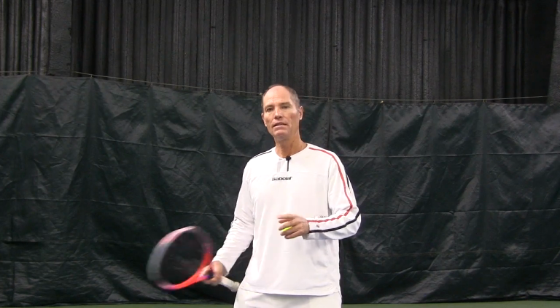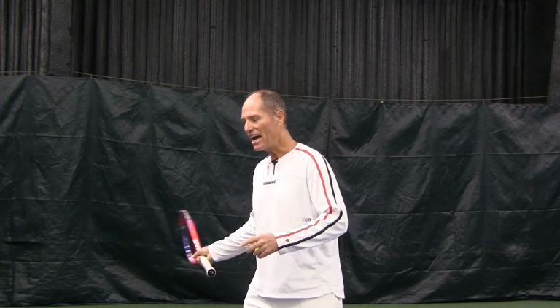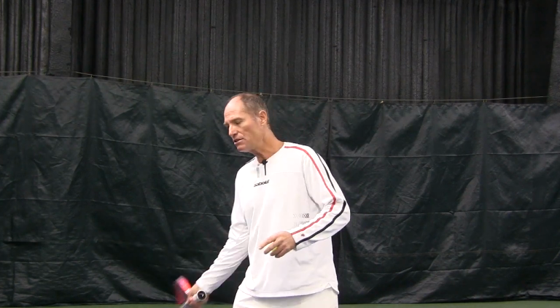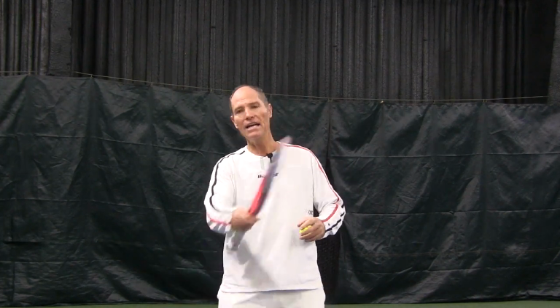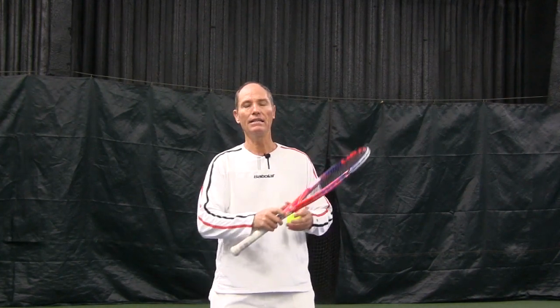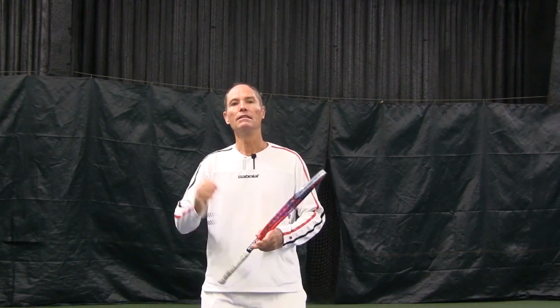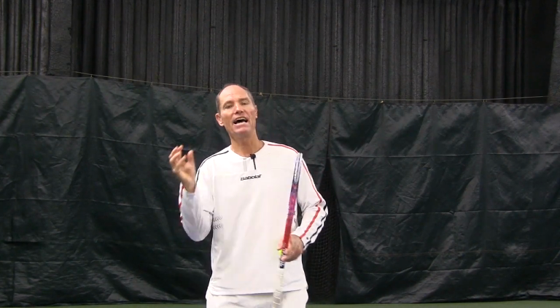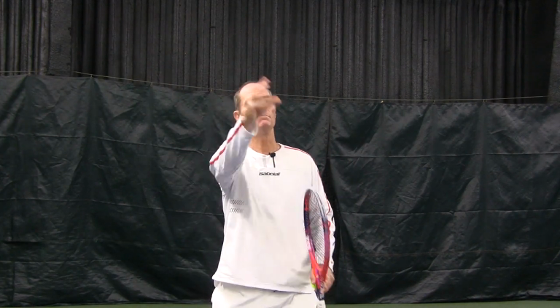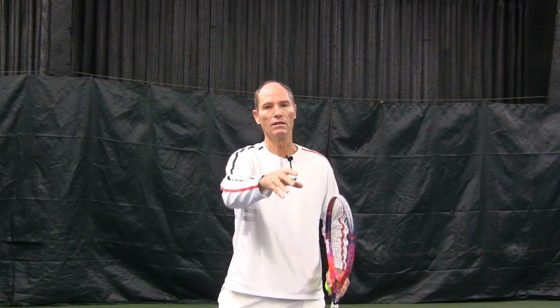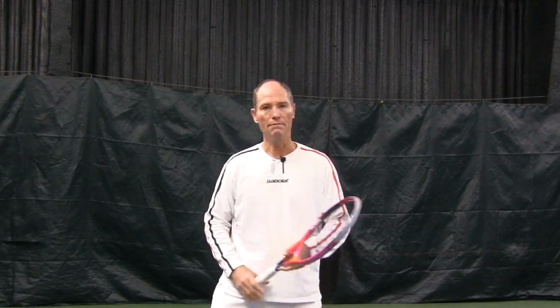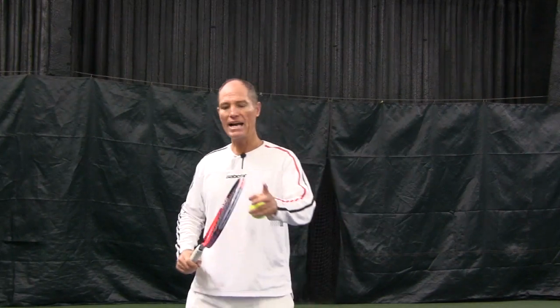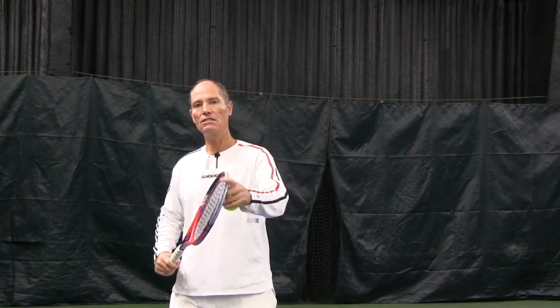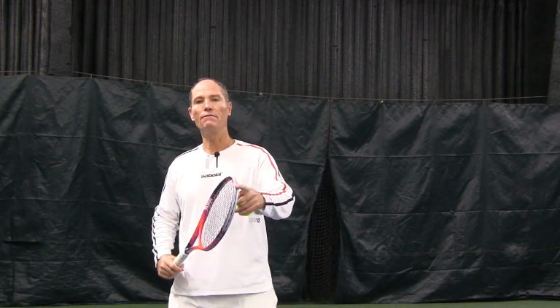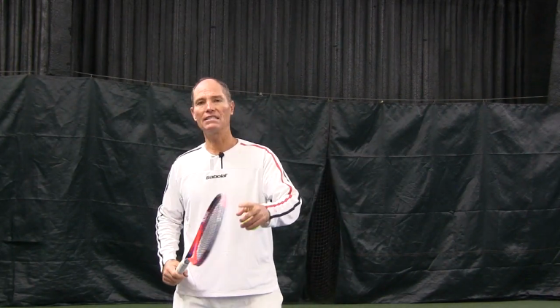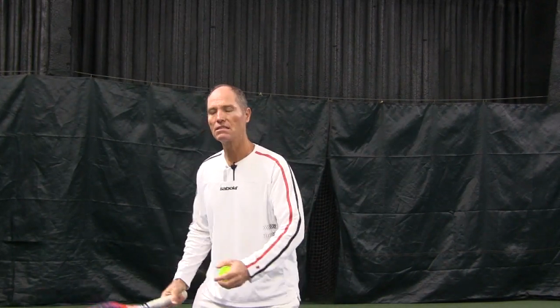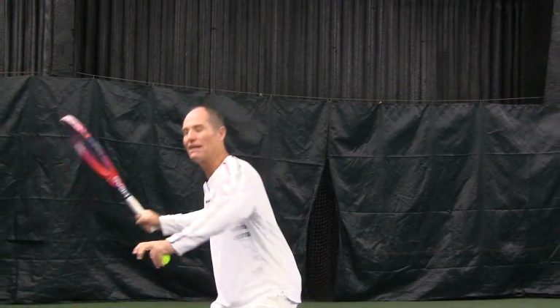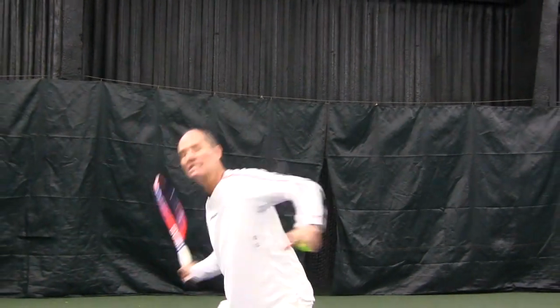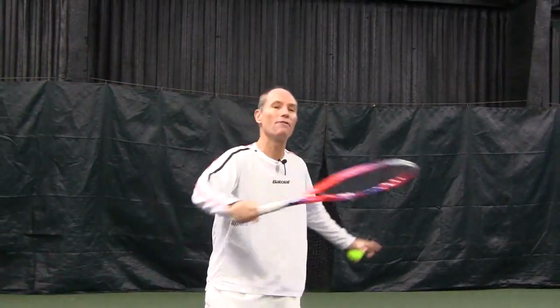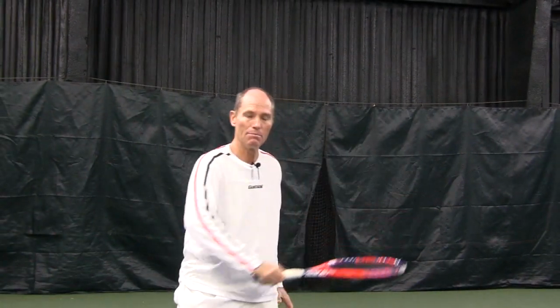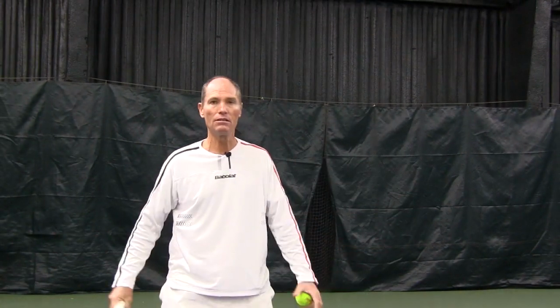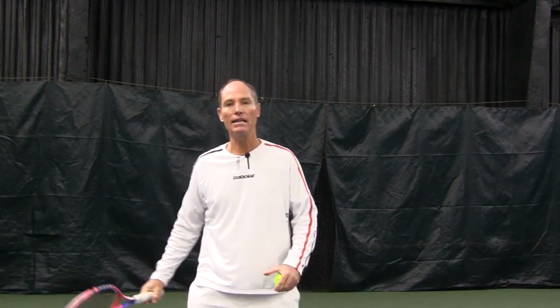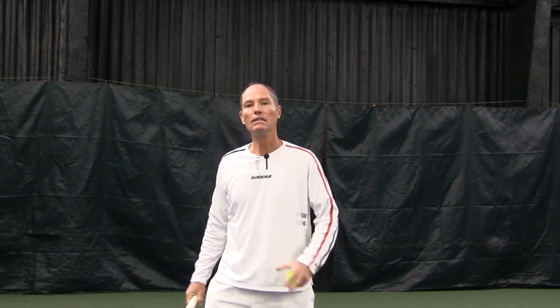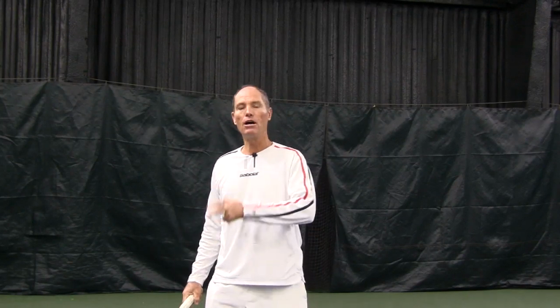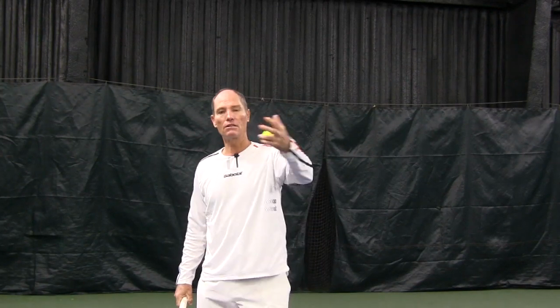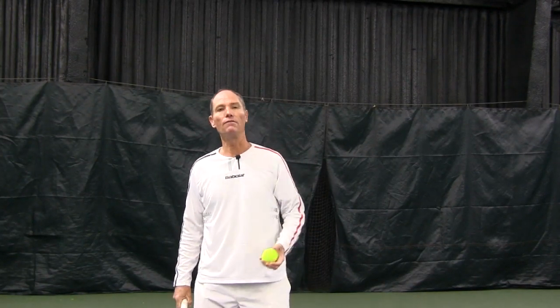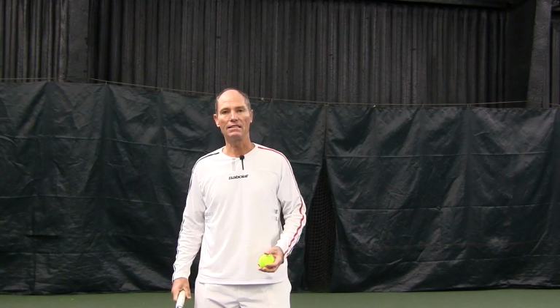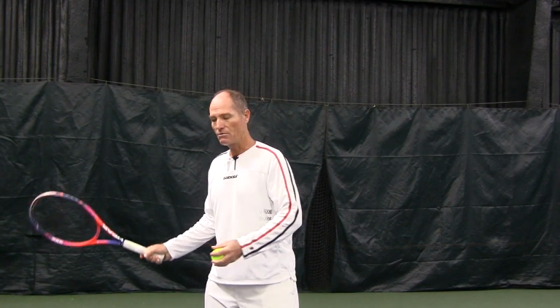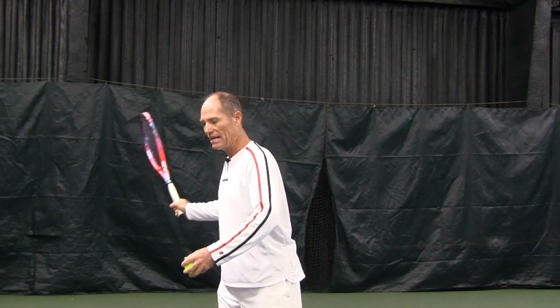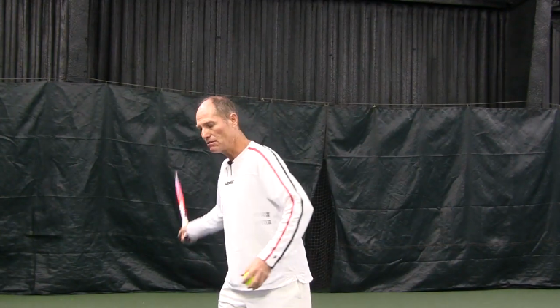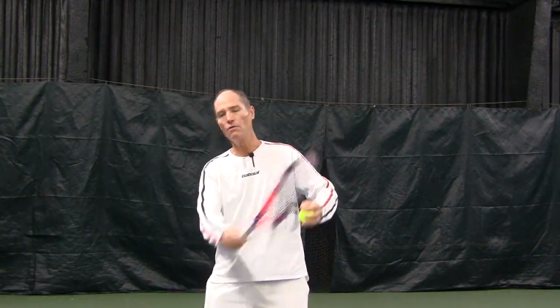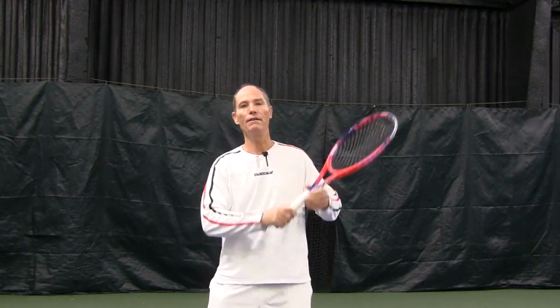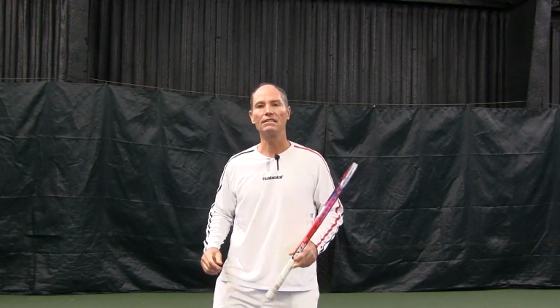The faster your racket head, the faster the ball. If my racket head is not going fast, it doesn't matter how much effort I put into the shot — the ball is not going to go fast. The racket head has to go very fast.